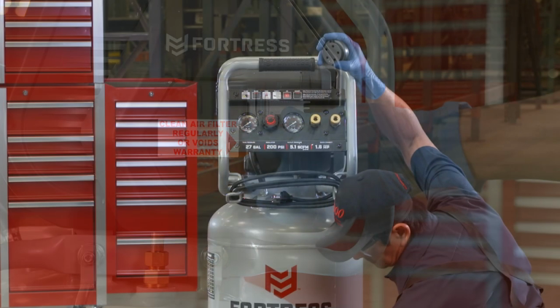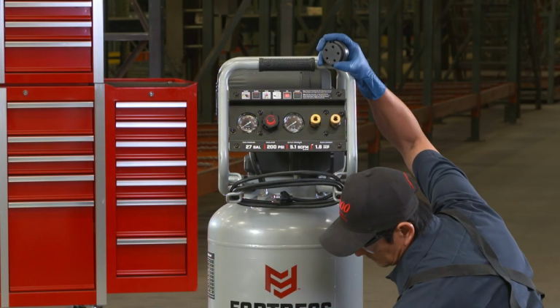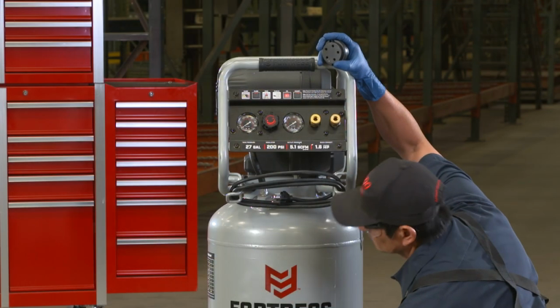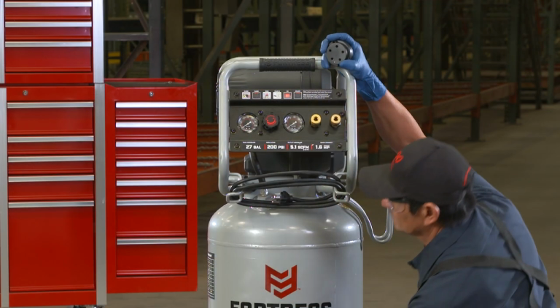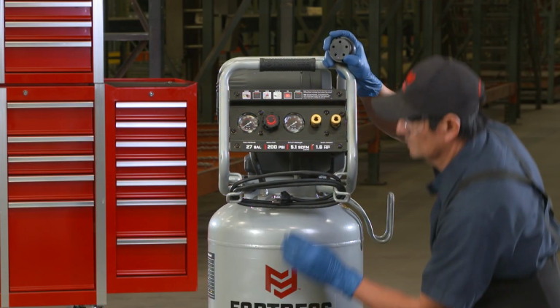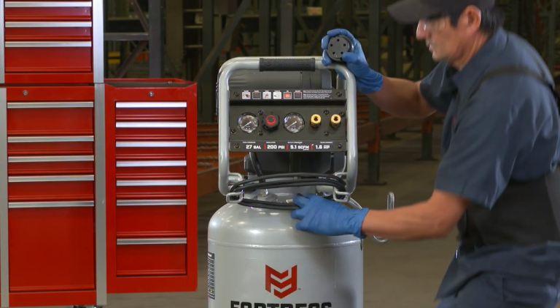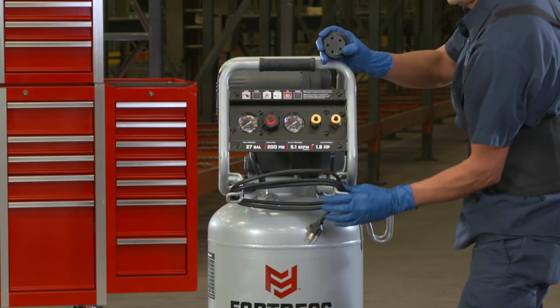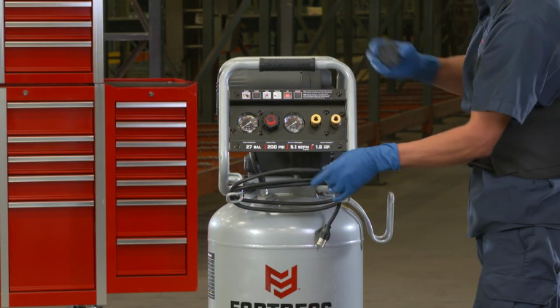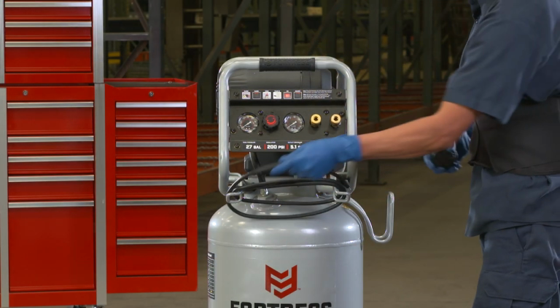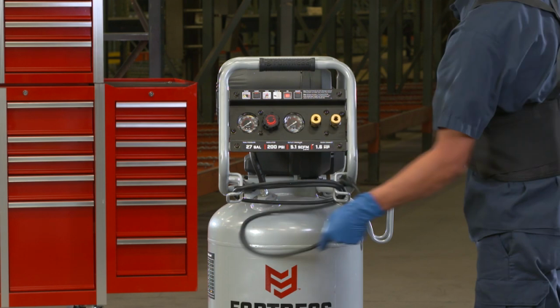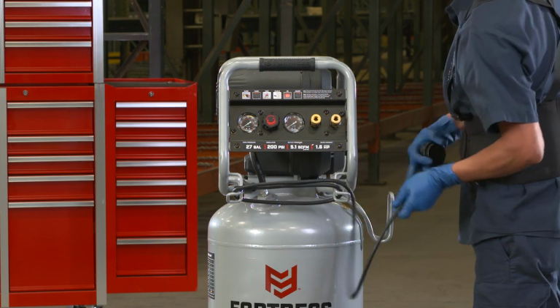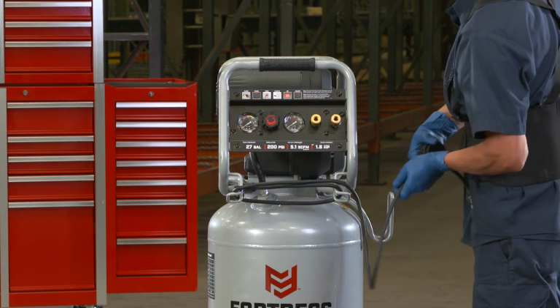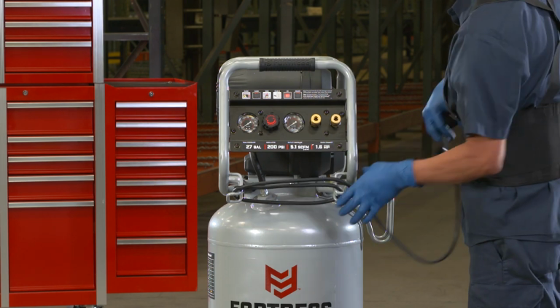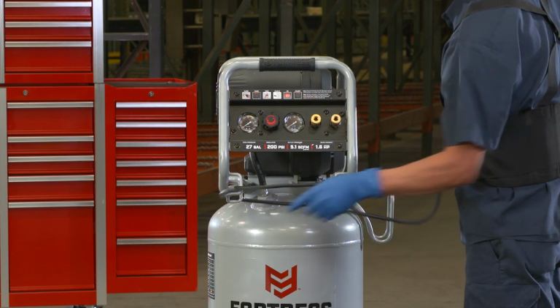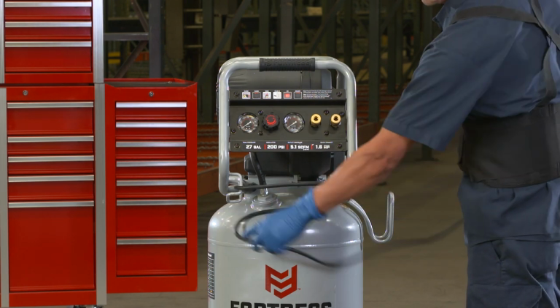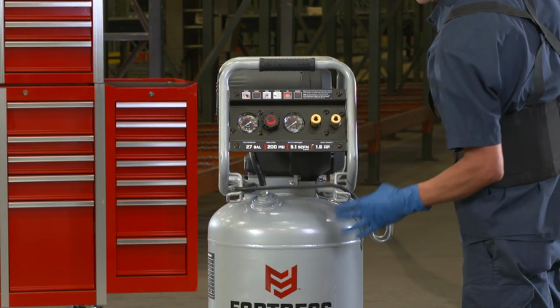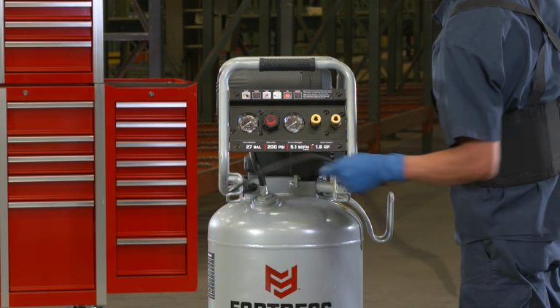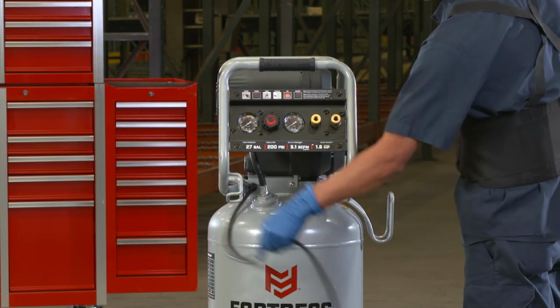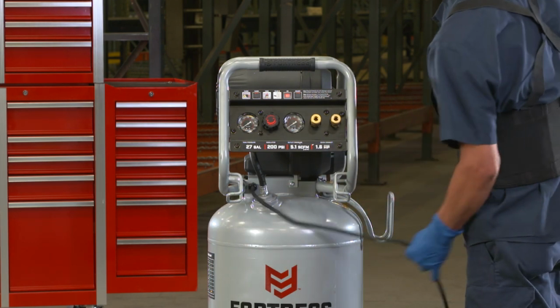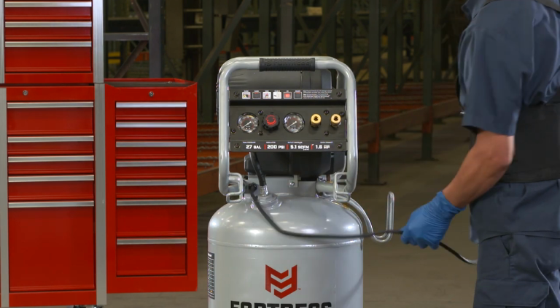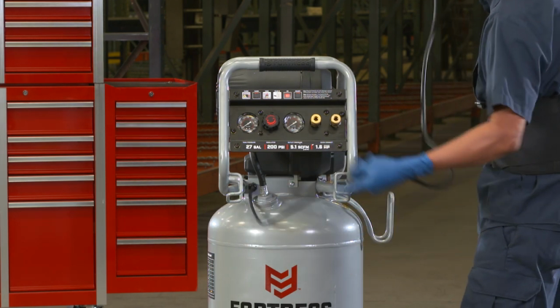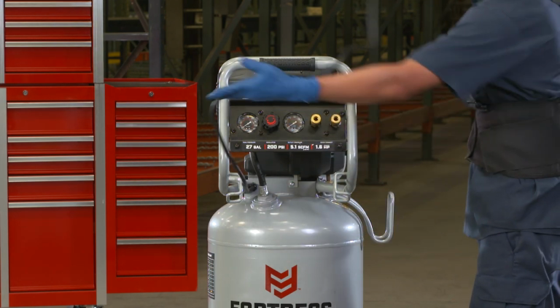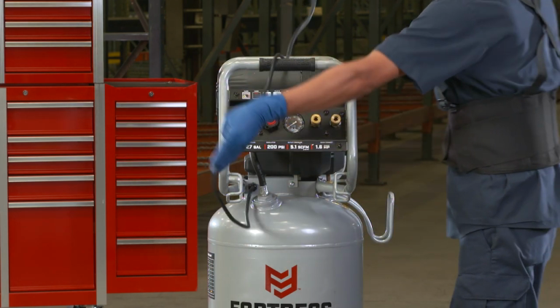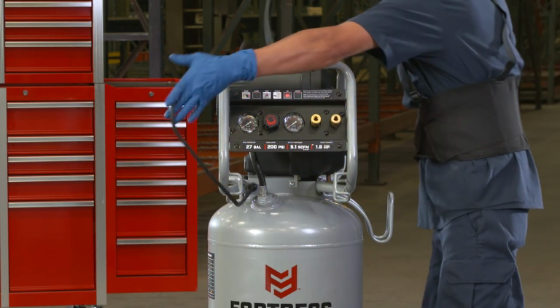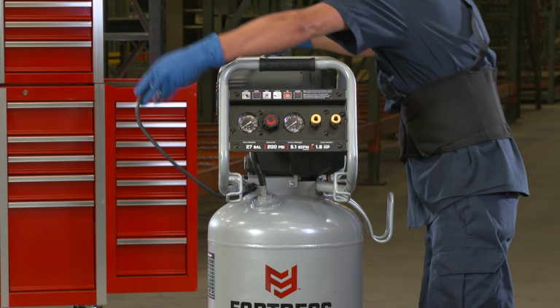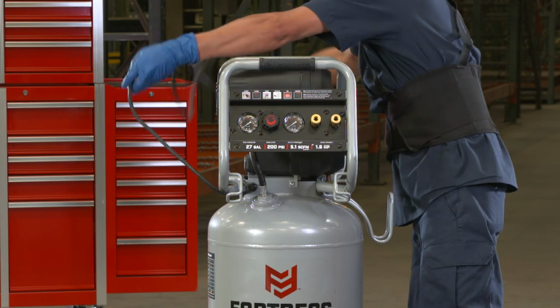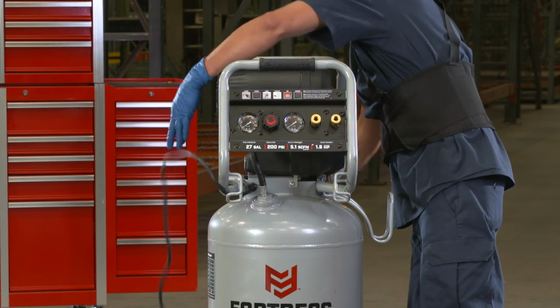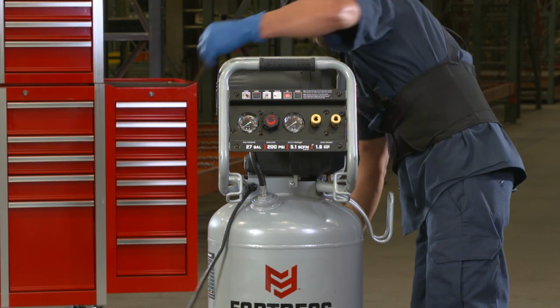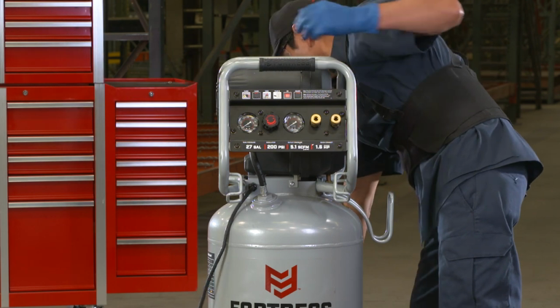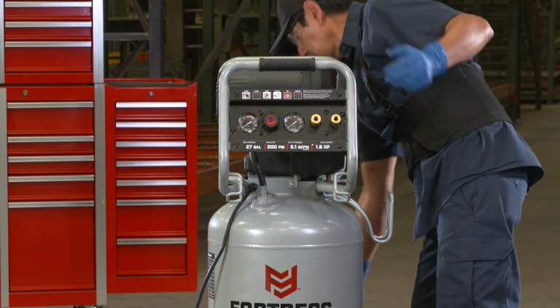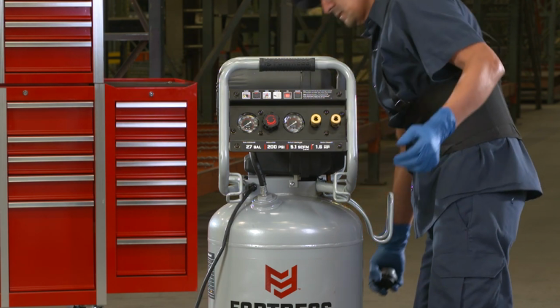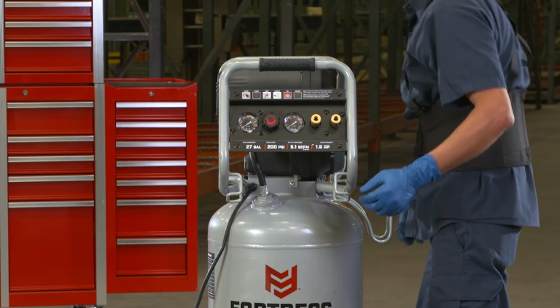You can now plug in the power cord and plug the compressor directly into a 120 volt AC outlet. An extension cord is not recommended. In those cases, use a longer air hose instead.